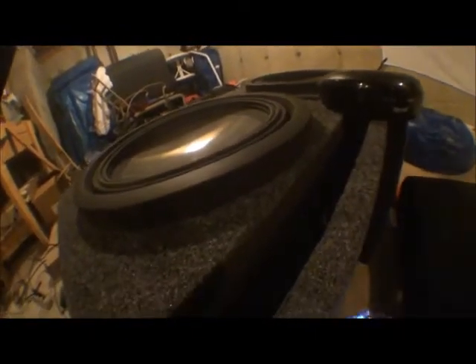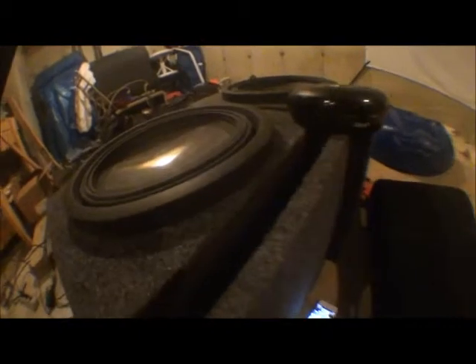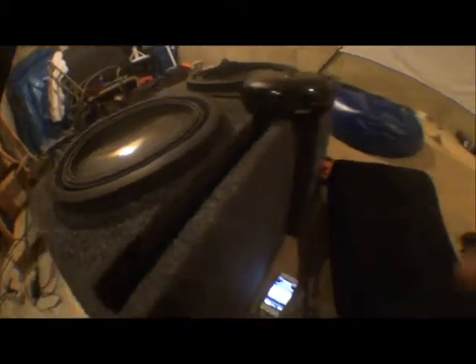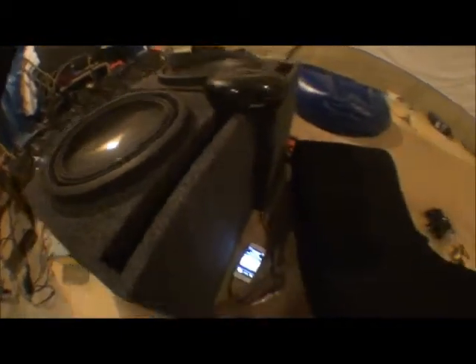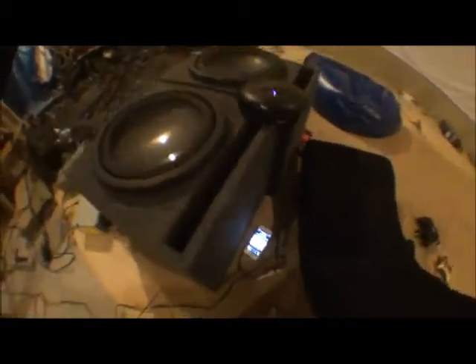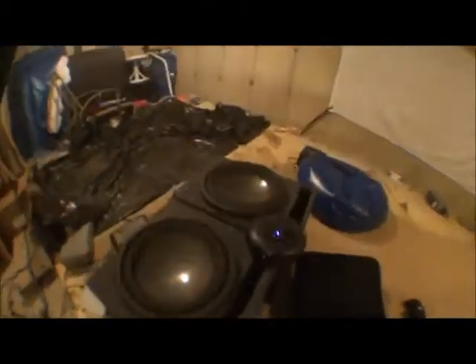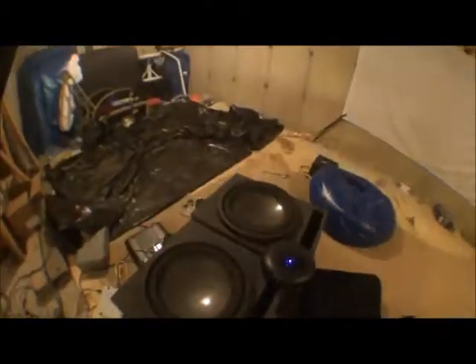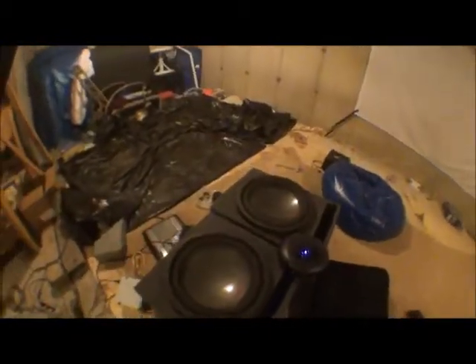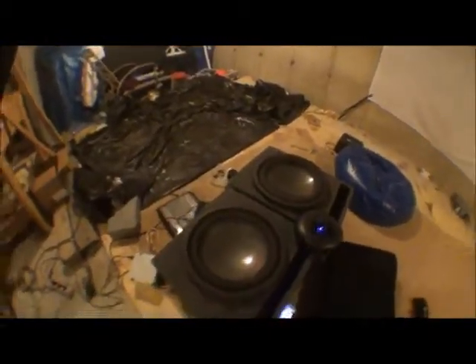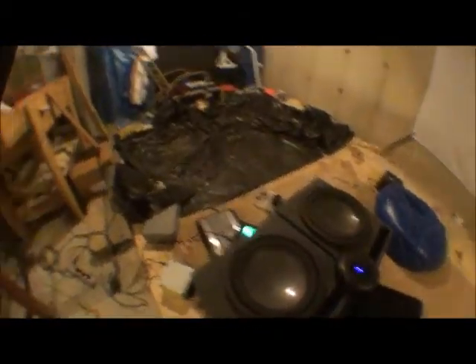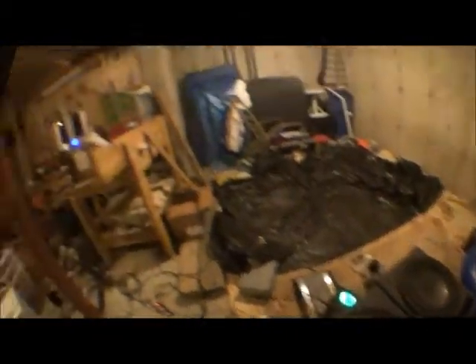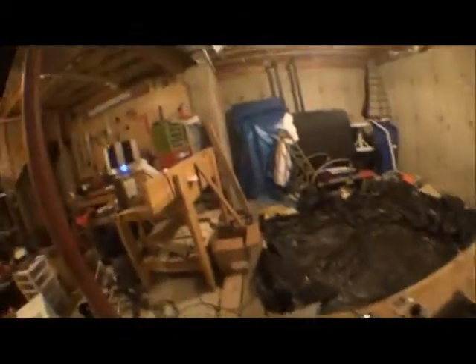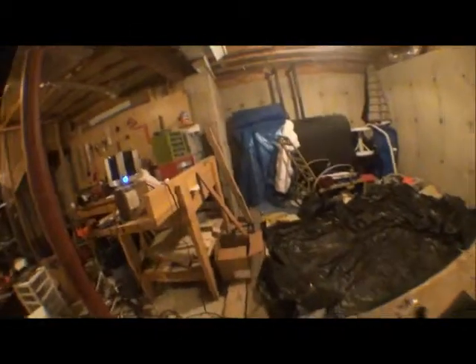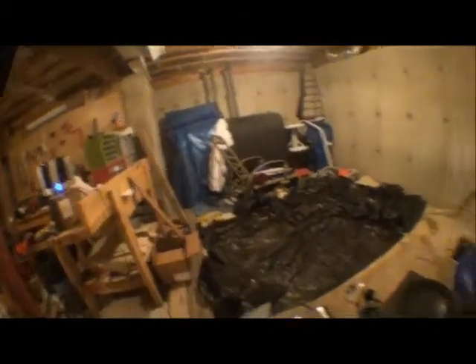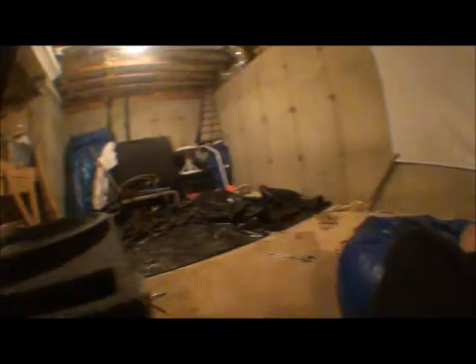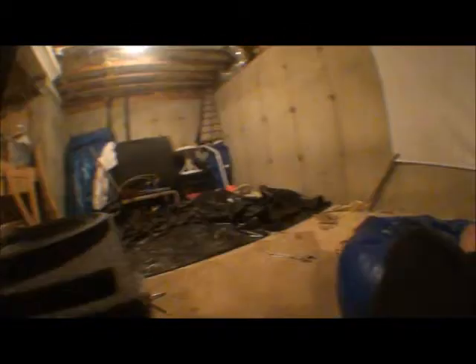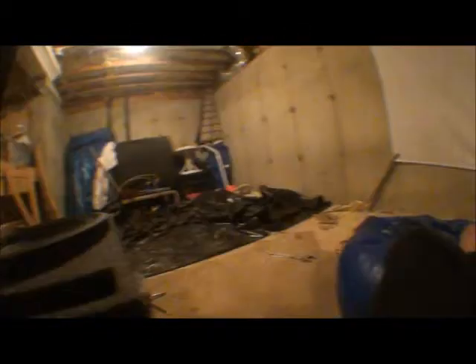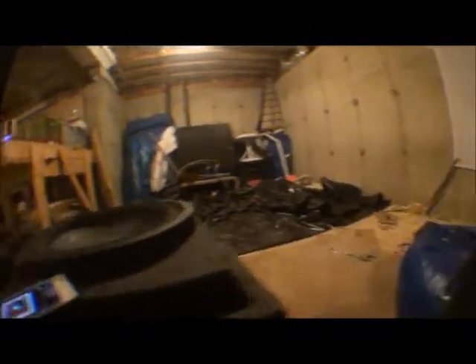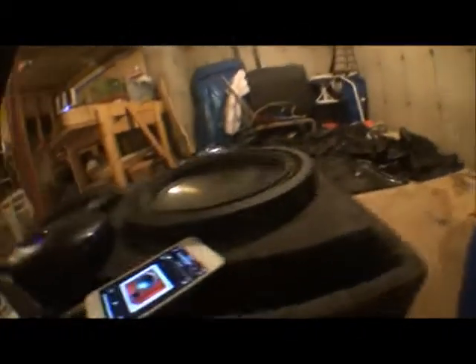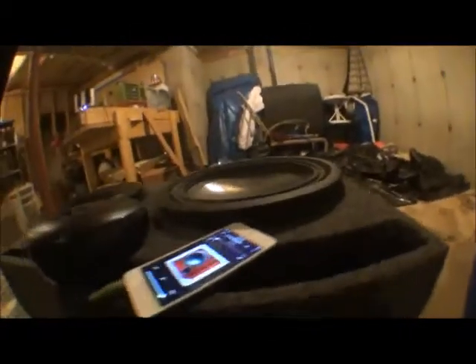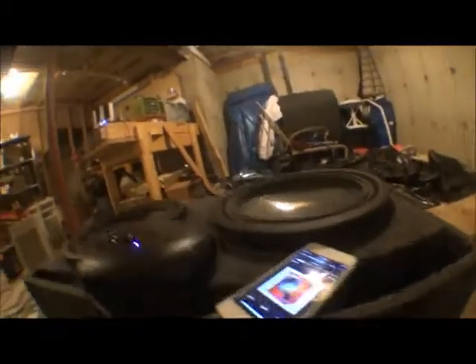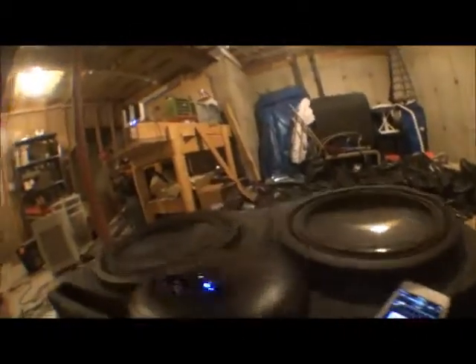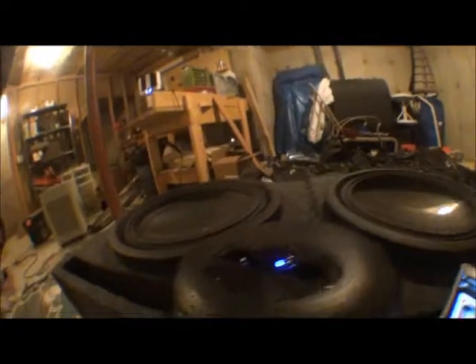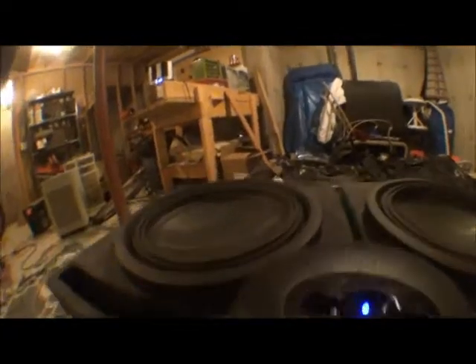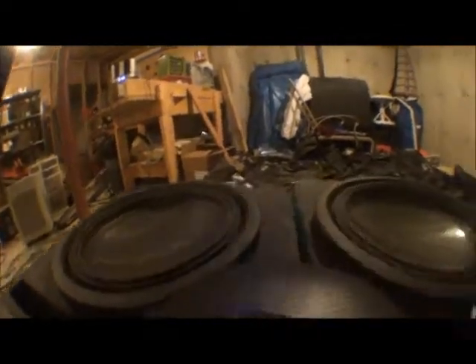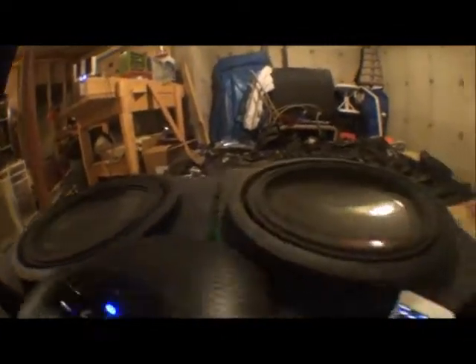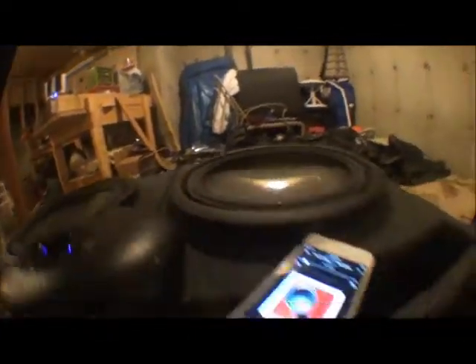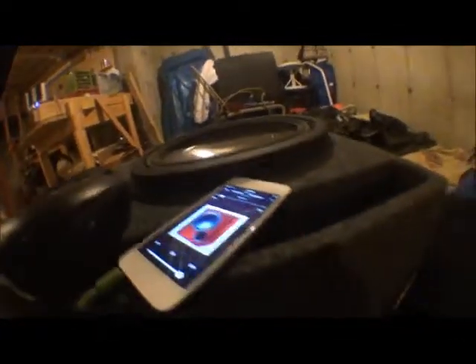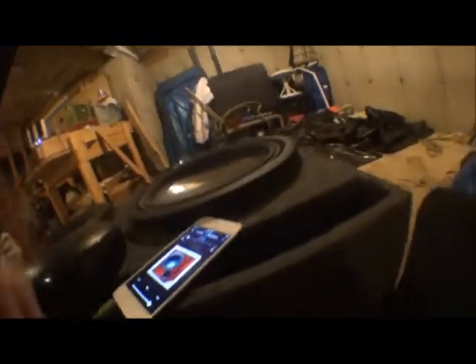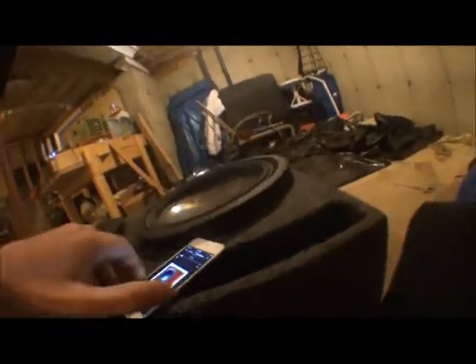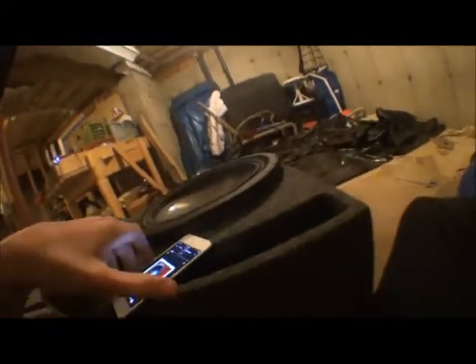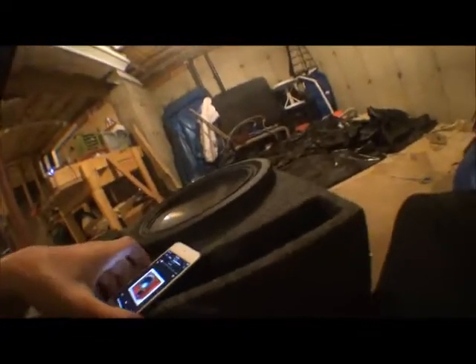Alright, those are the subs, that's all I wanted to show you. Oh, and real quick, let me show you them with a Jackhammer bass test song.